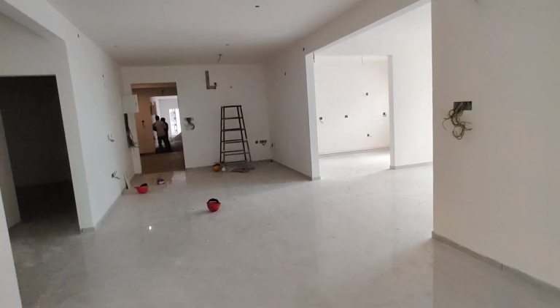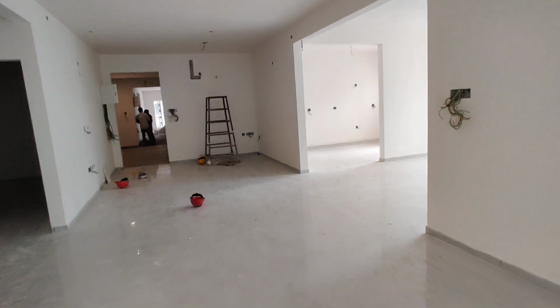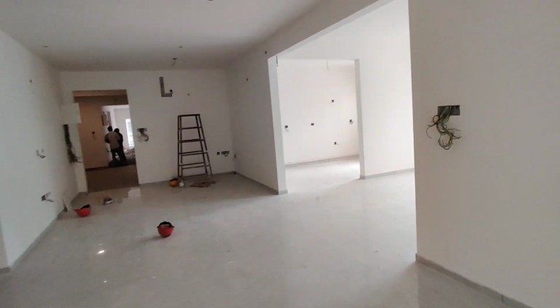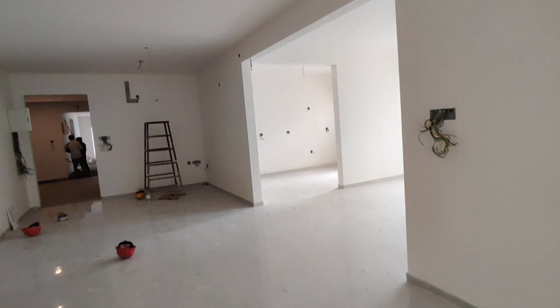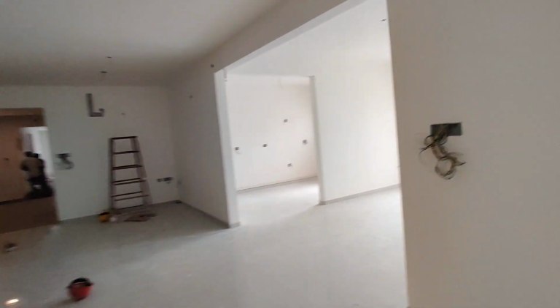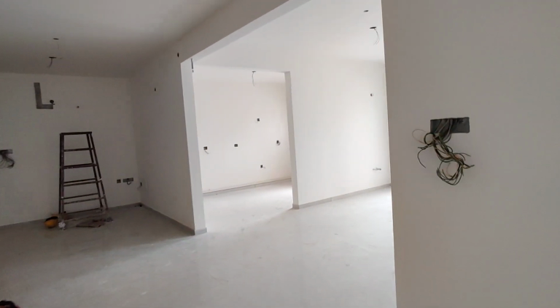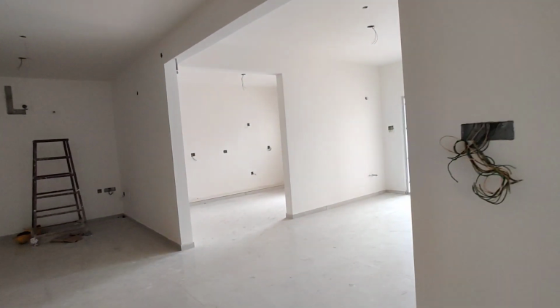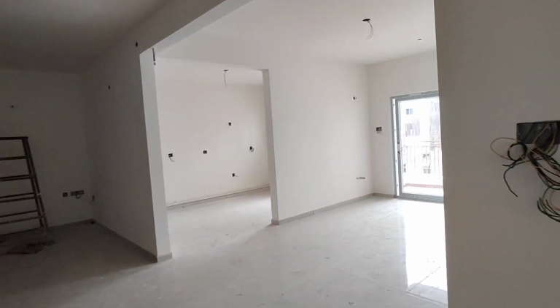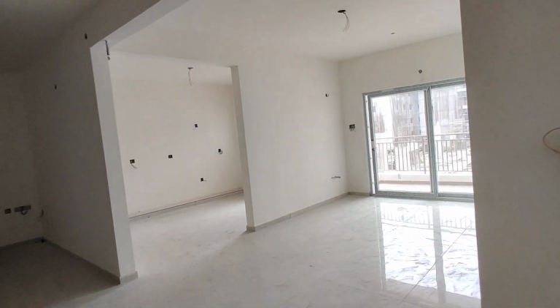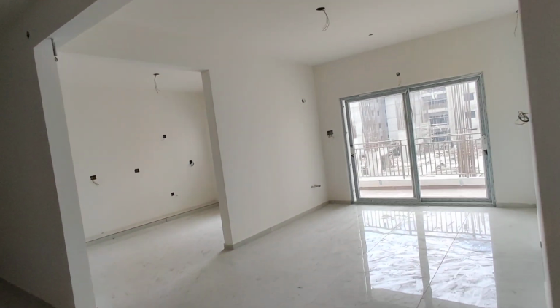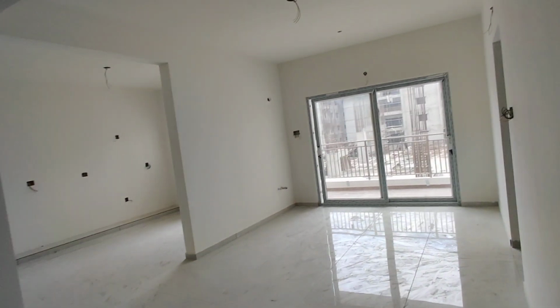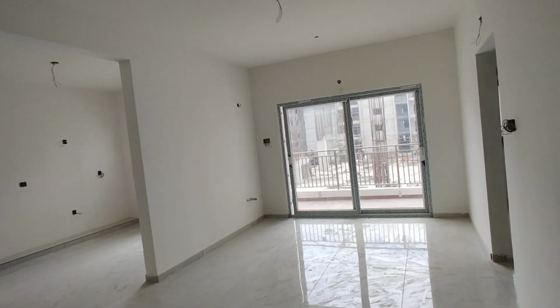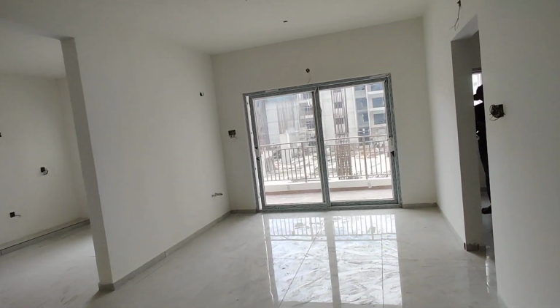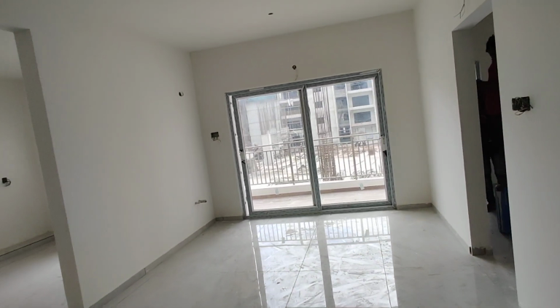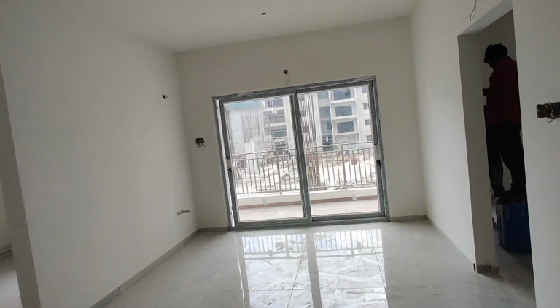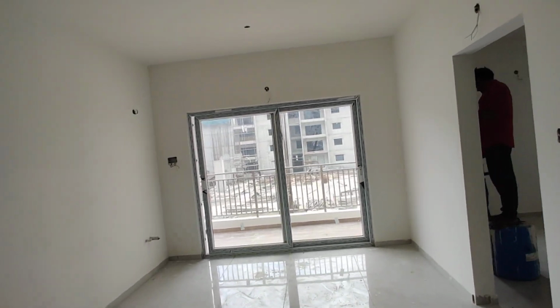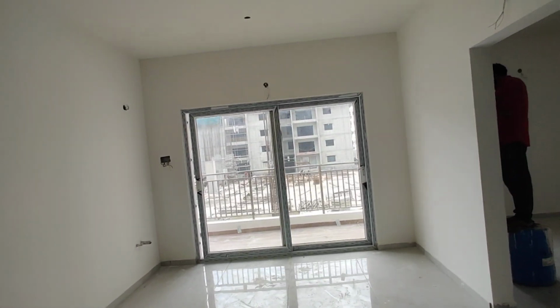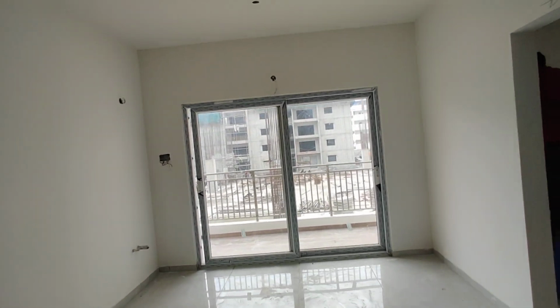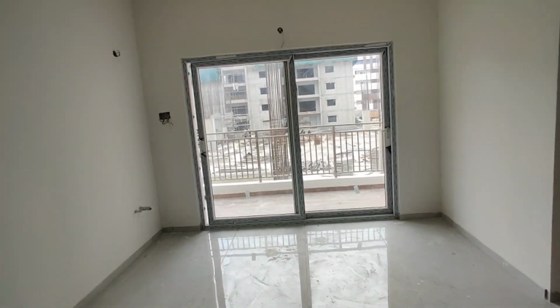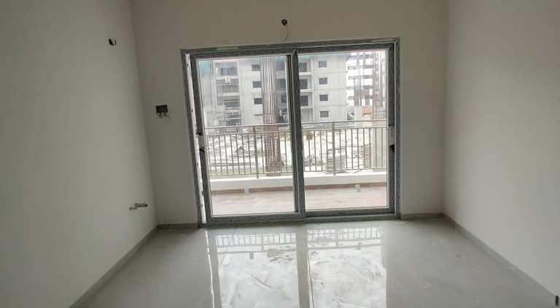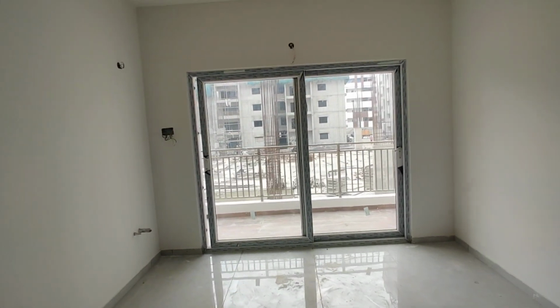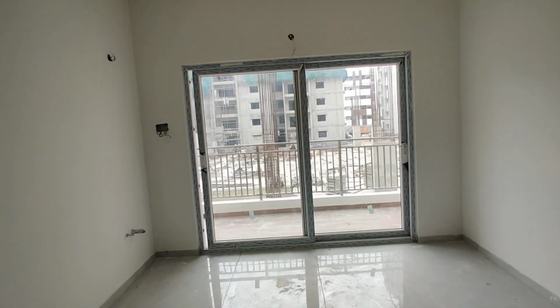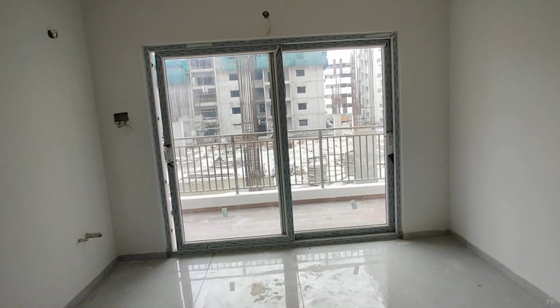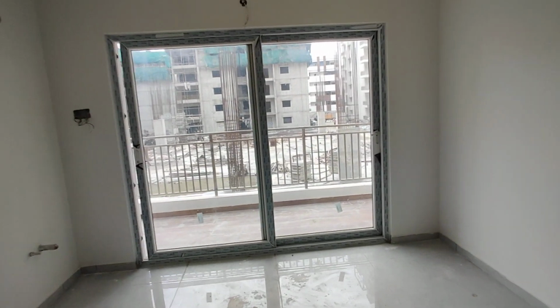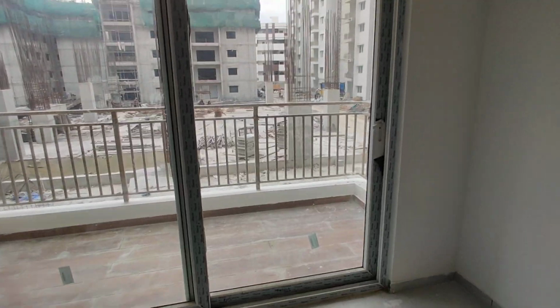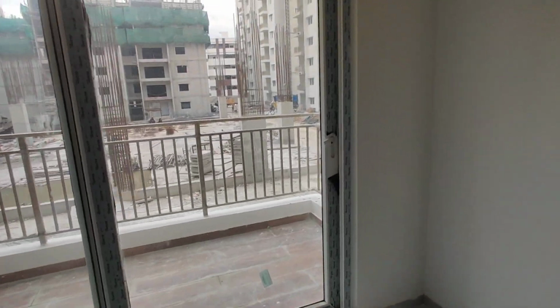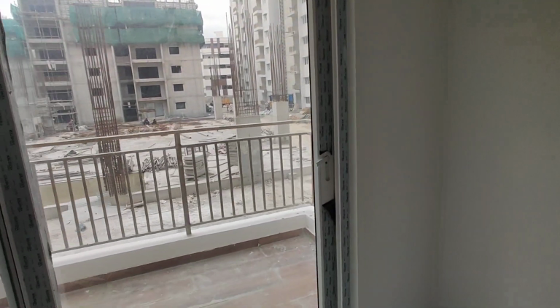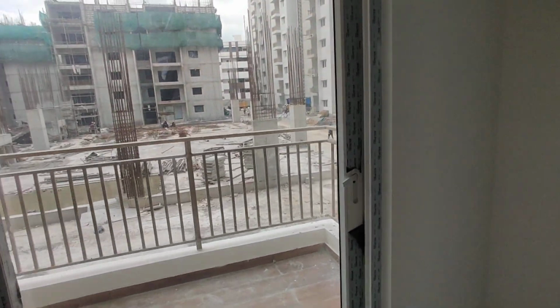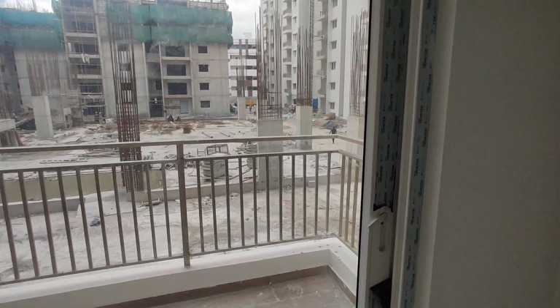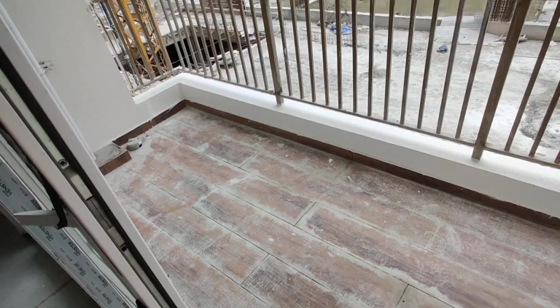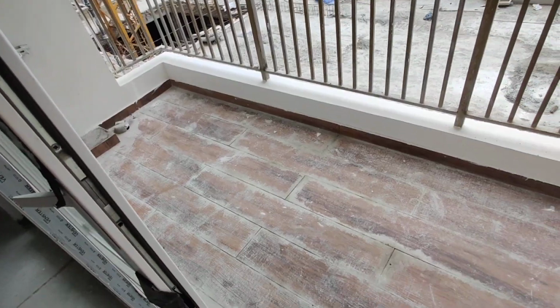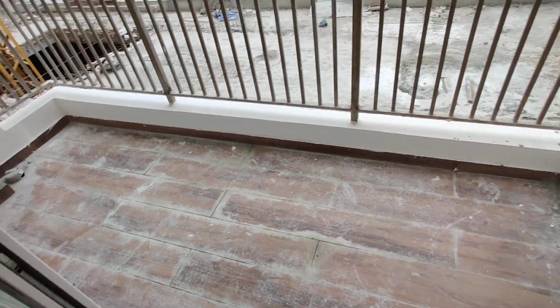Next we are moving to the dining area, here also with attached balcony. I am going to show you the balcony — this is the balcony.